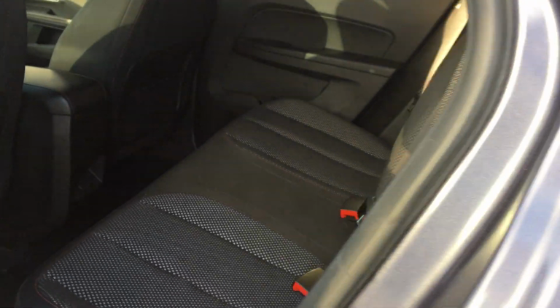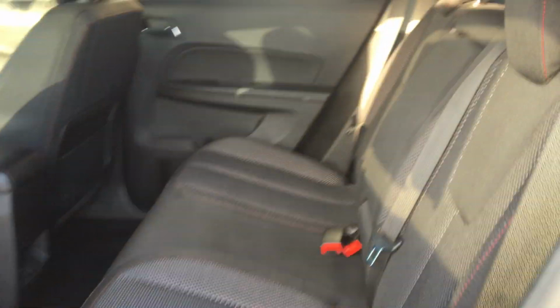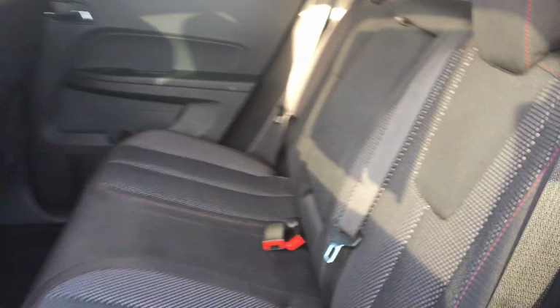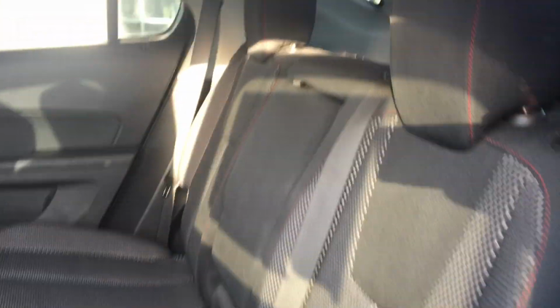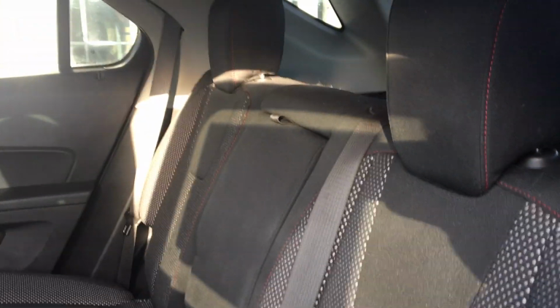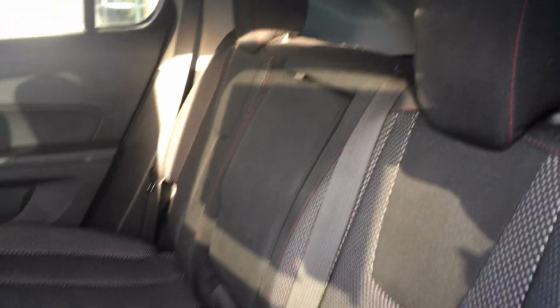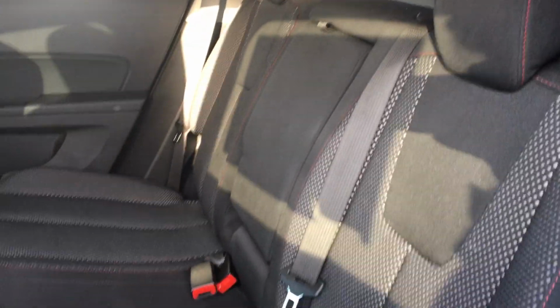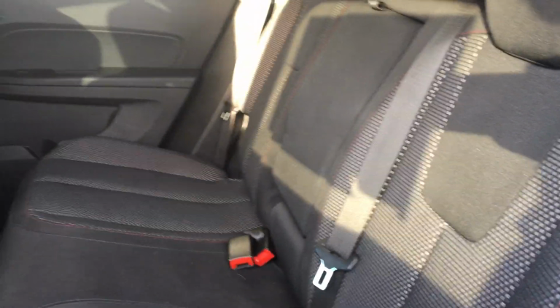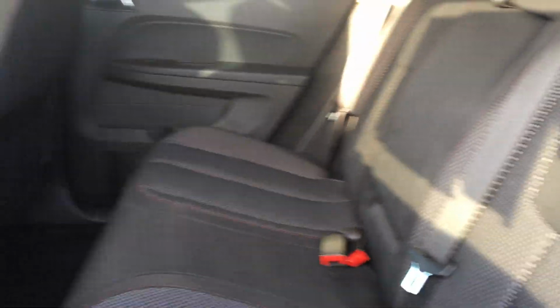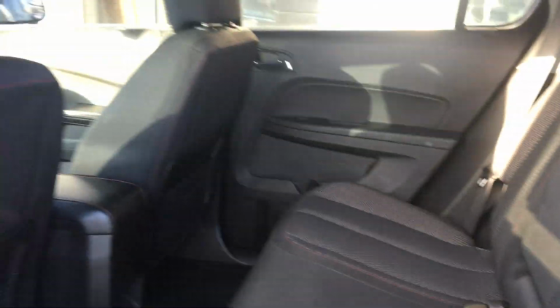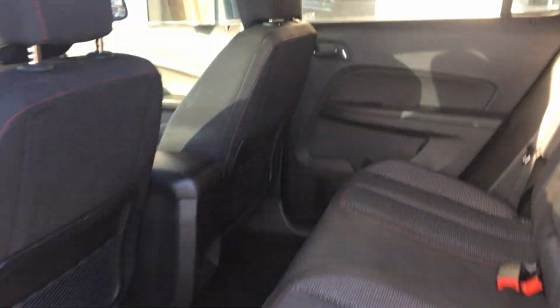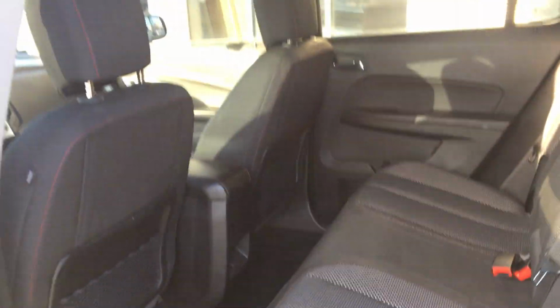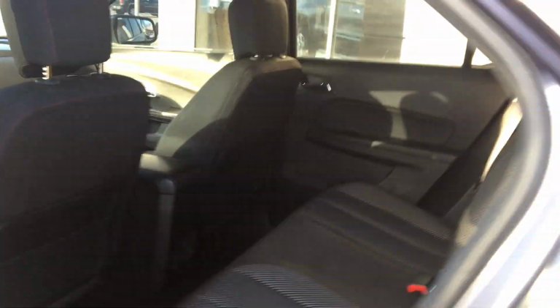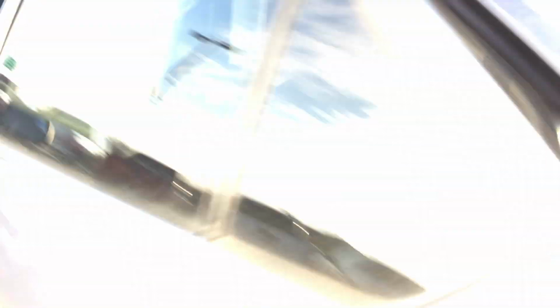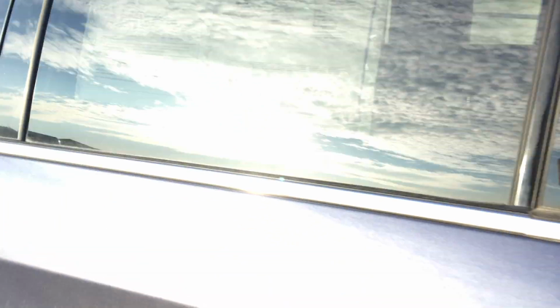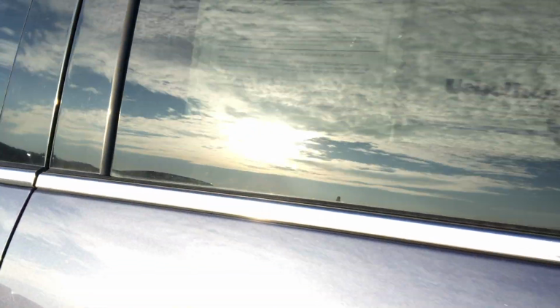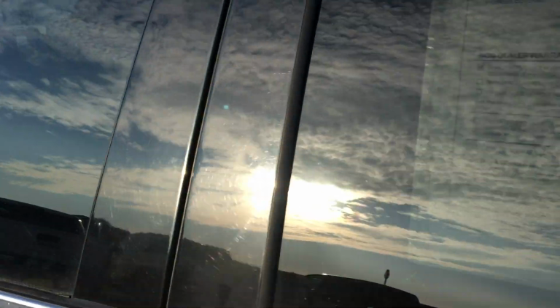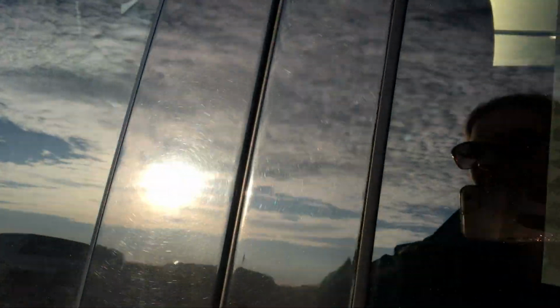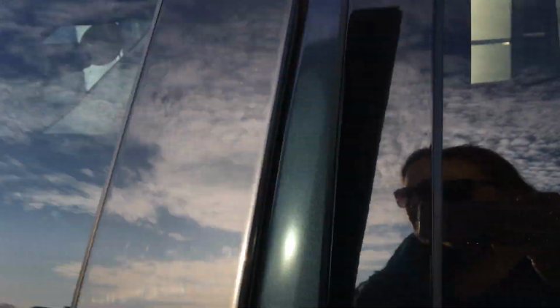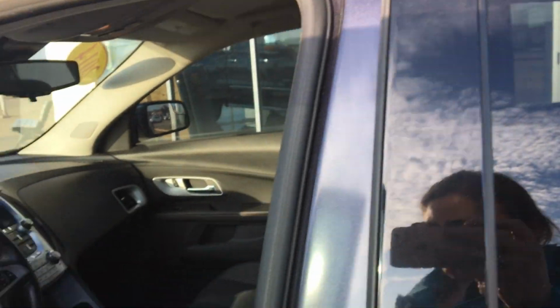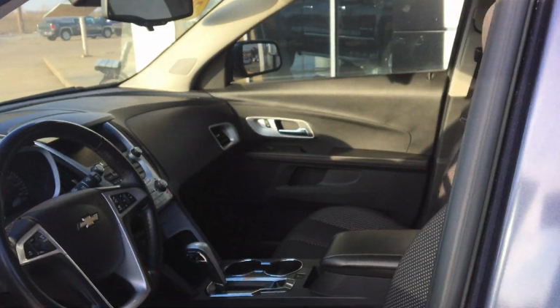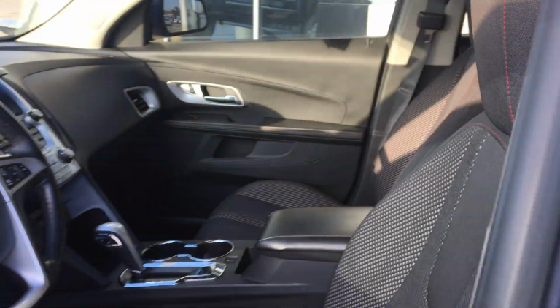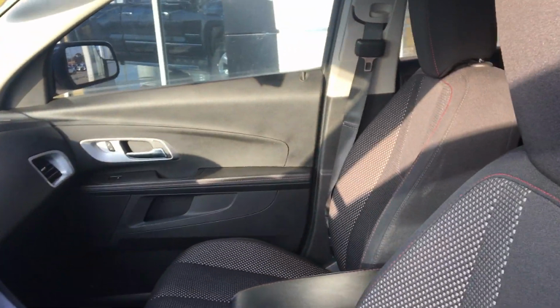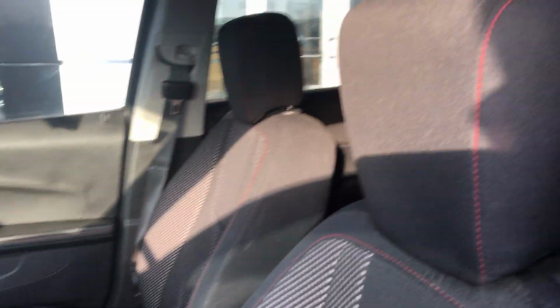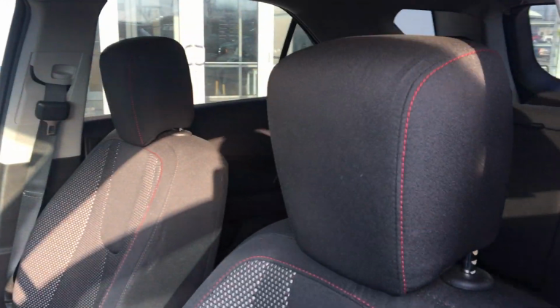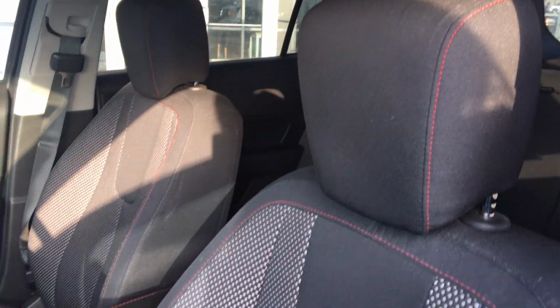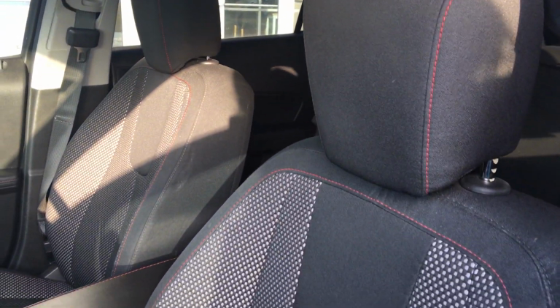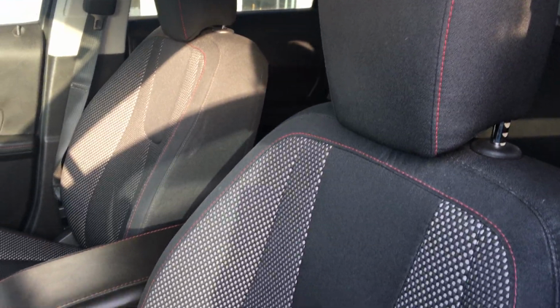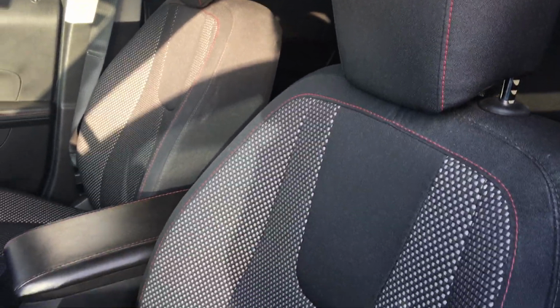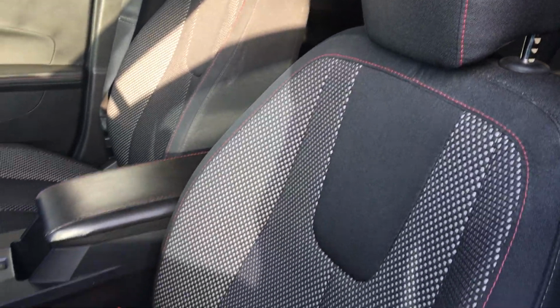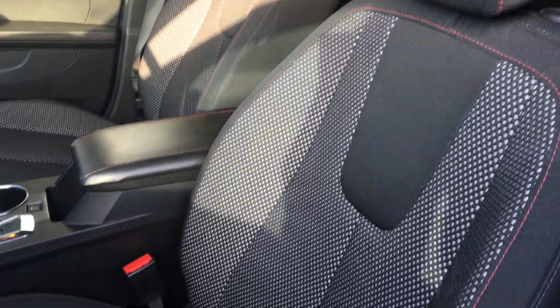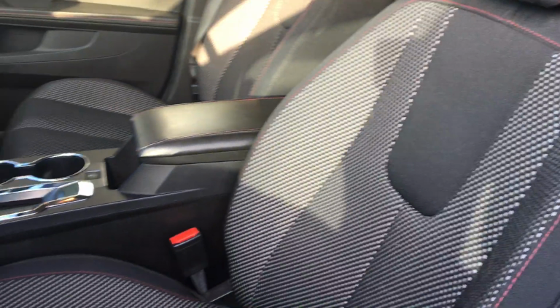Second row seating is a split bench in black. The driver and passenger seats feature the same black upholstery with bucket seats.